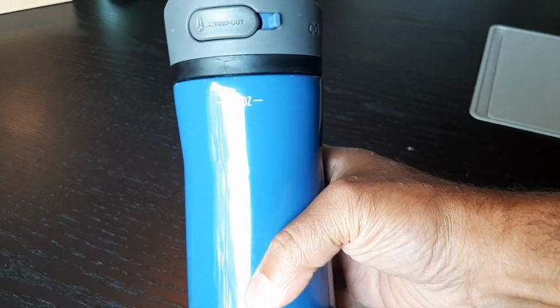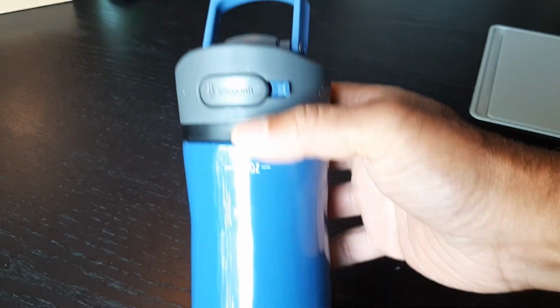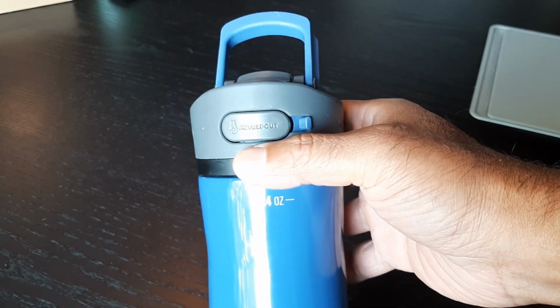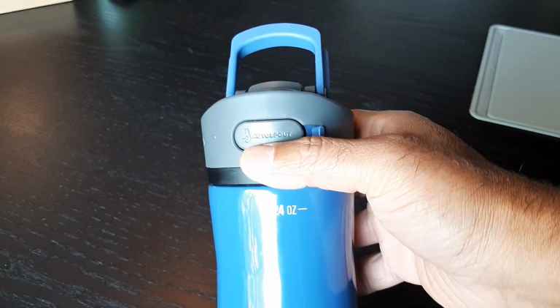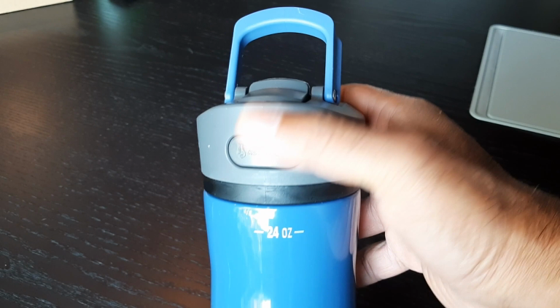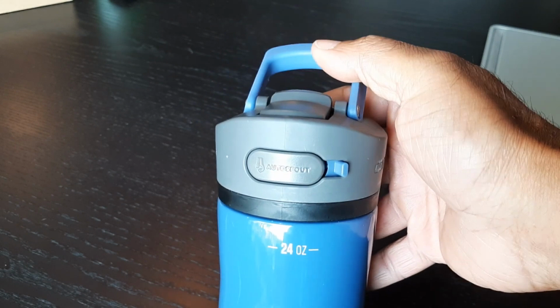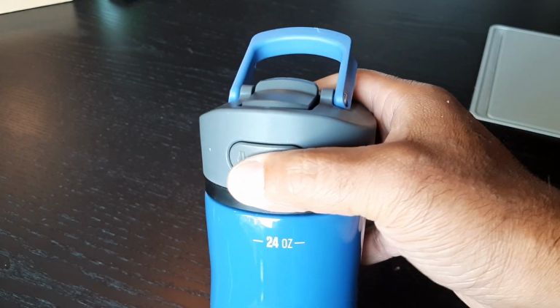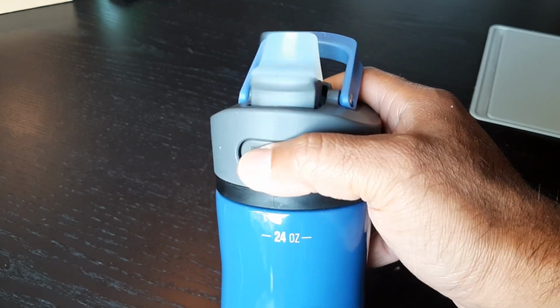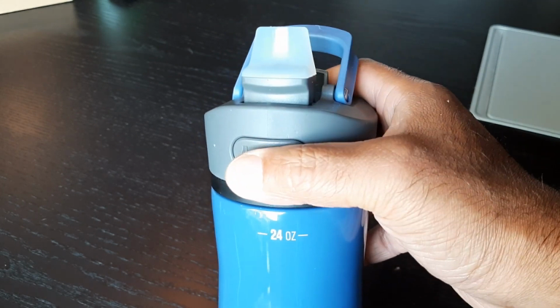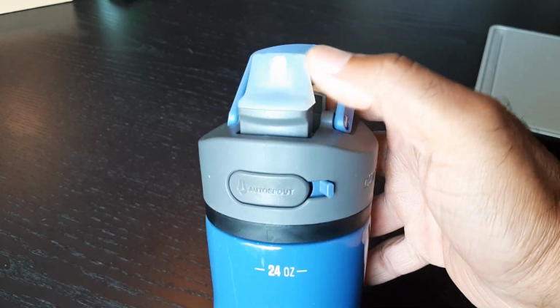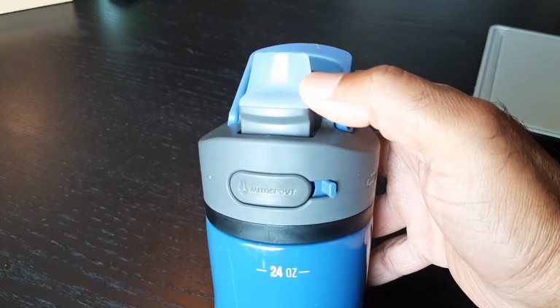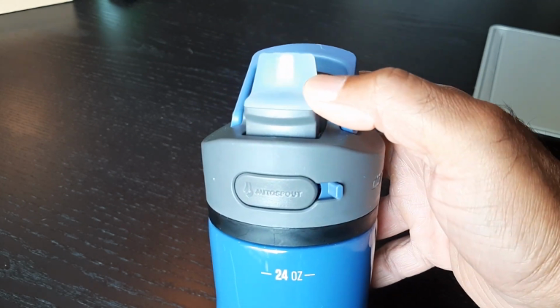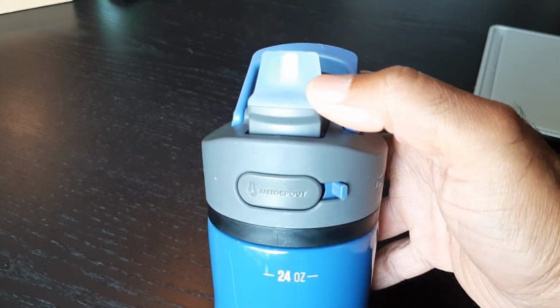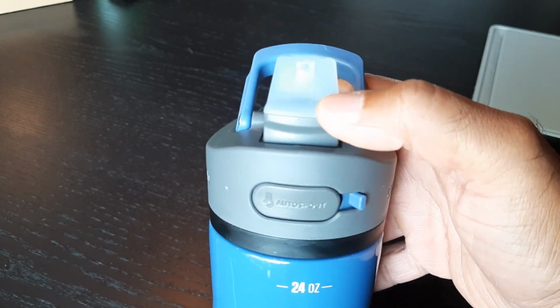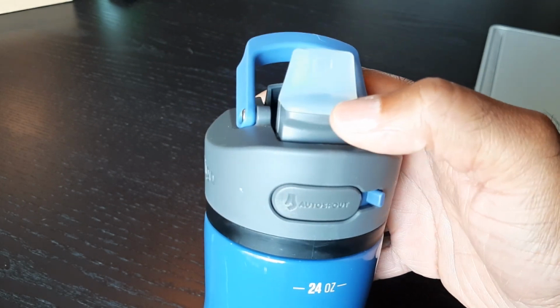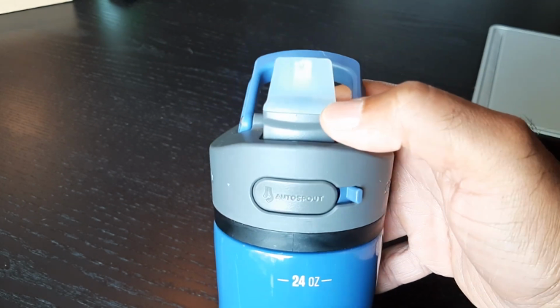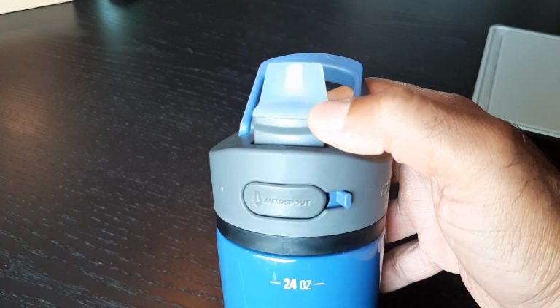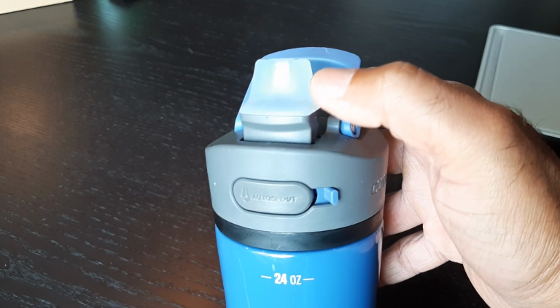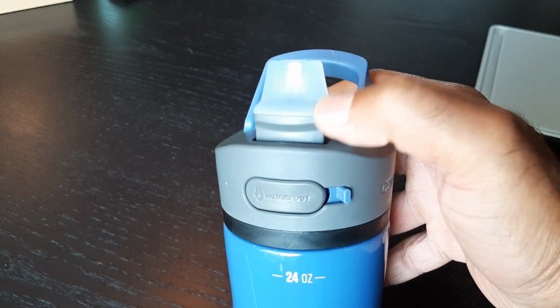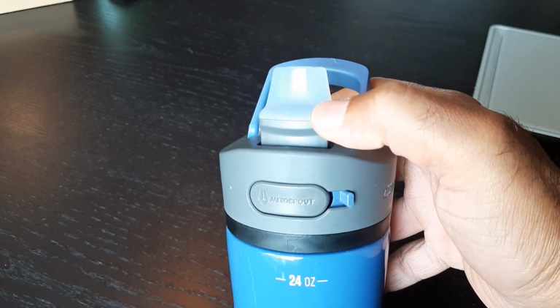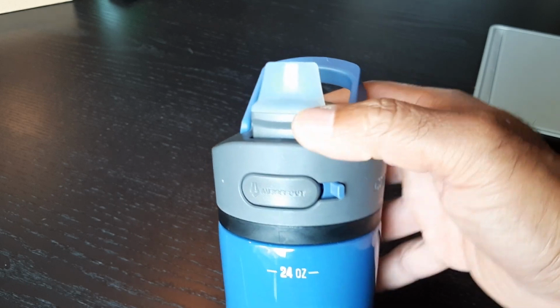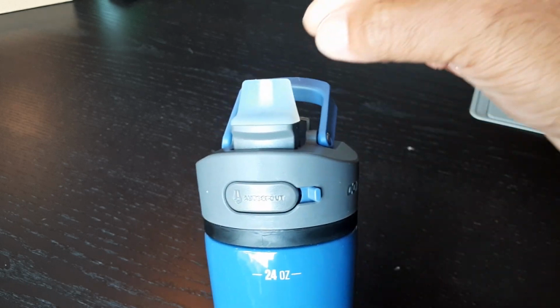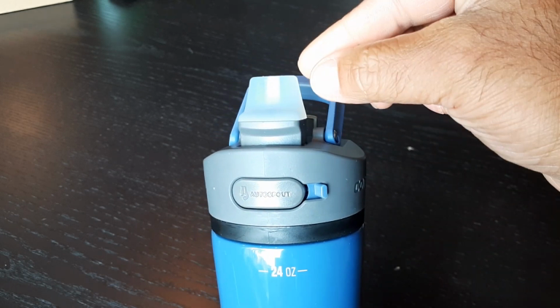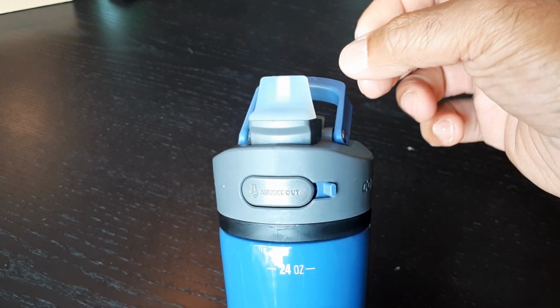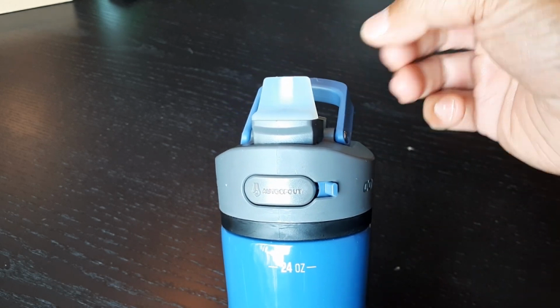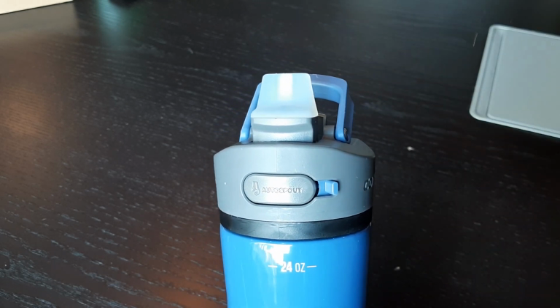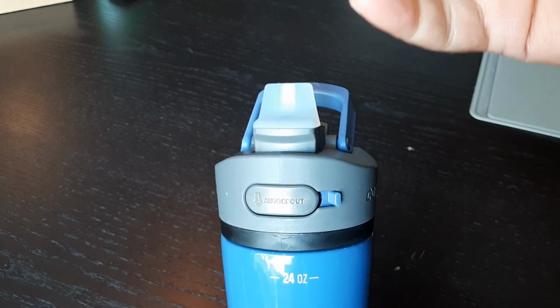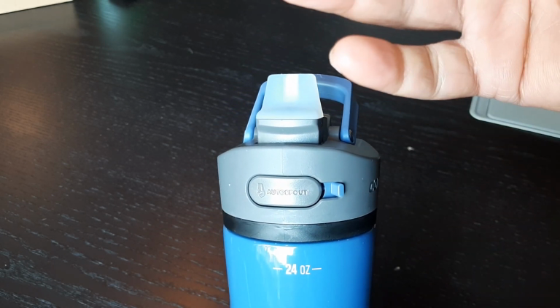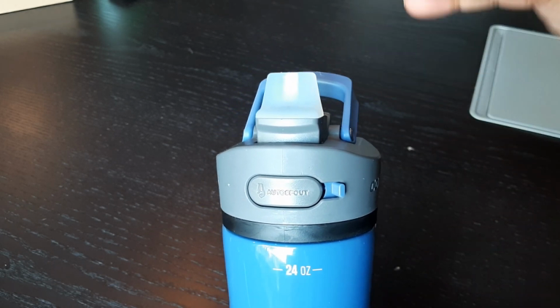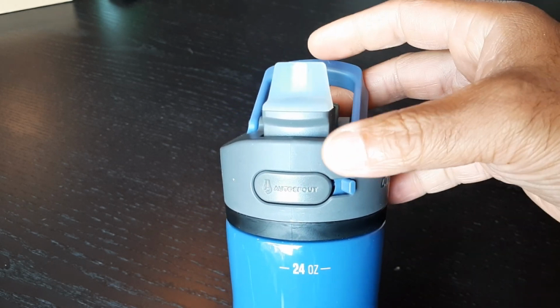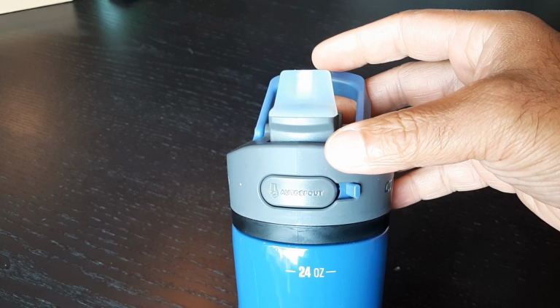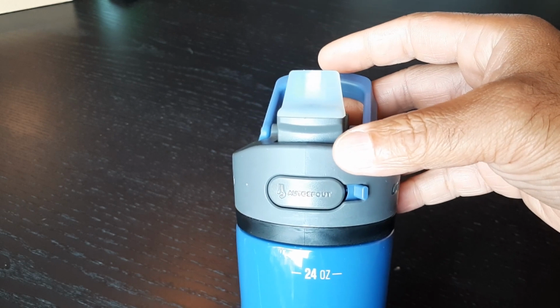It comes with this auto spout. You just press this and it pops open. One of the things I want to talk about is that when this pops open, sometimes a little liquid might come out and hit you in the face, so just be aware of that.